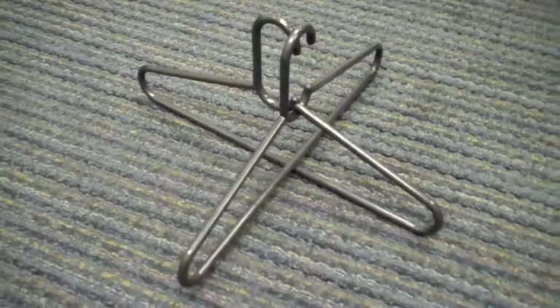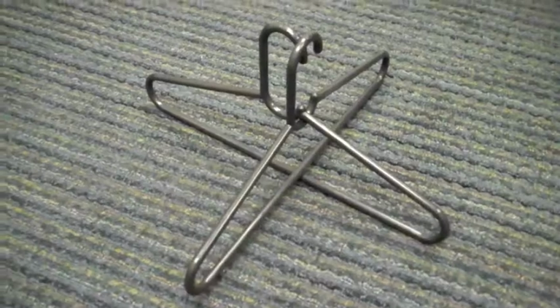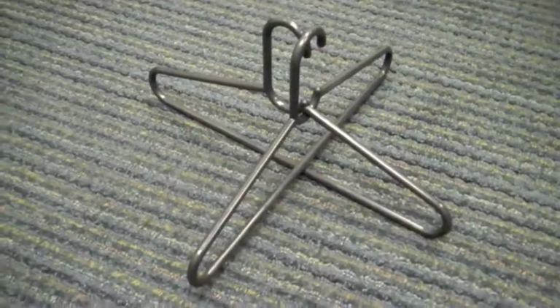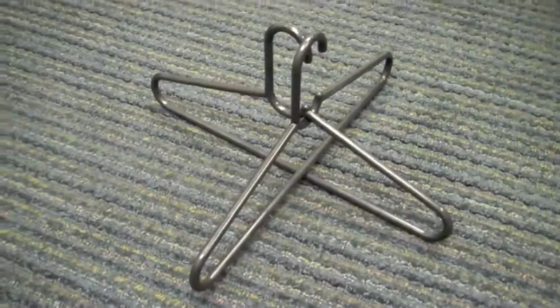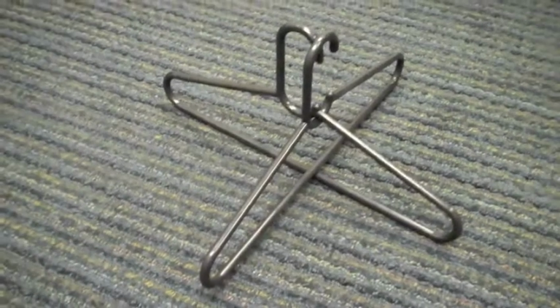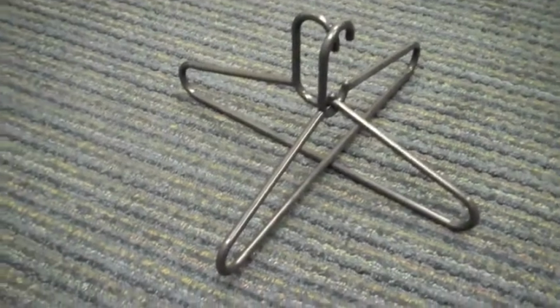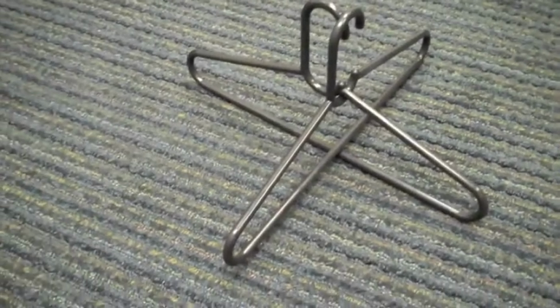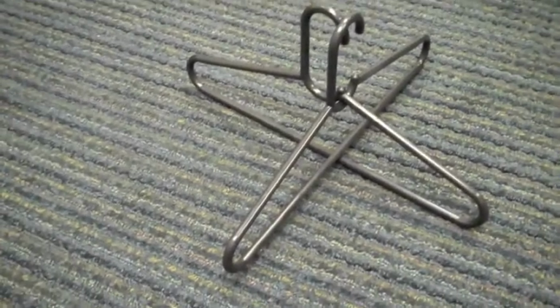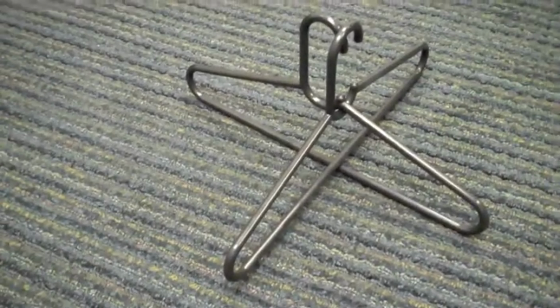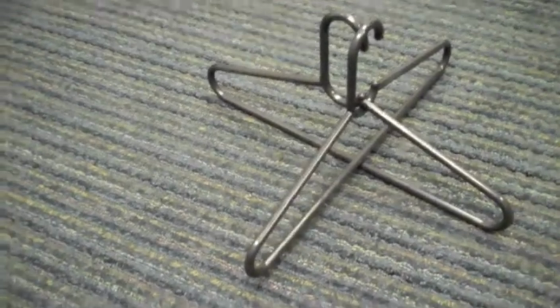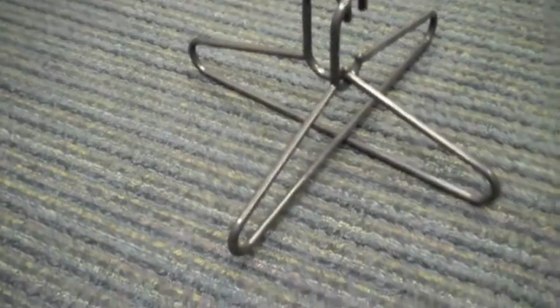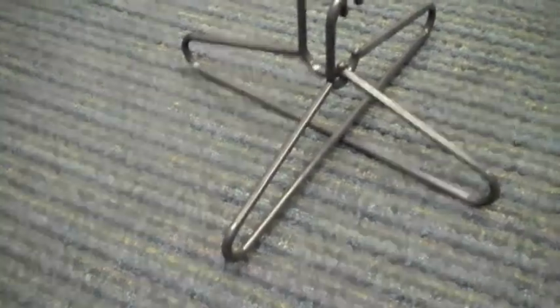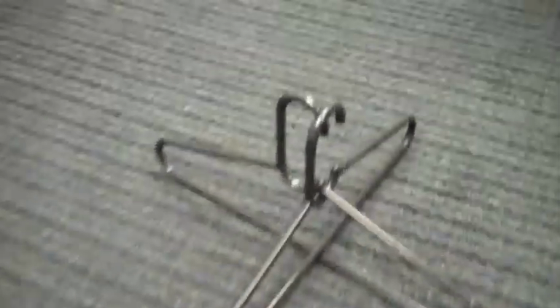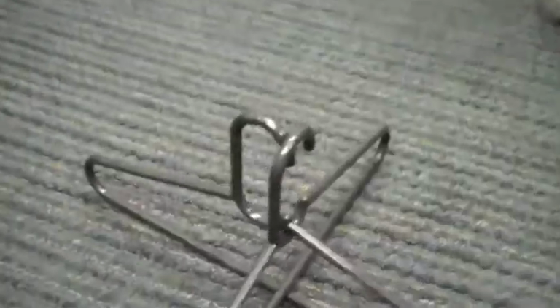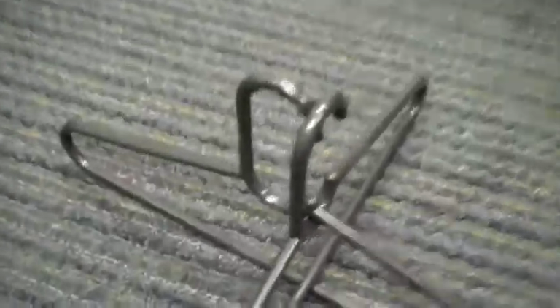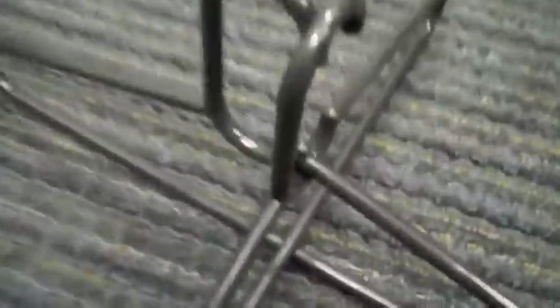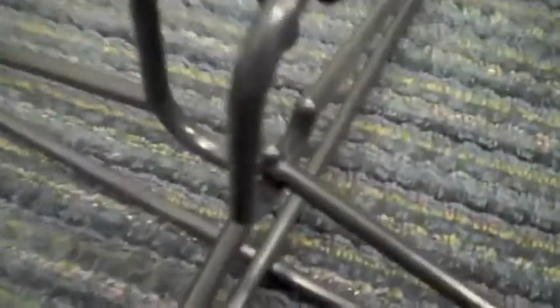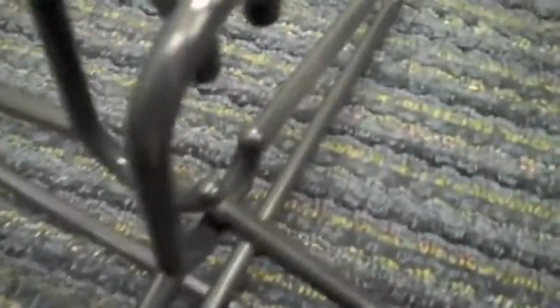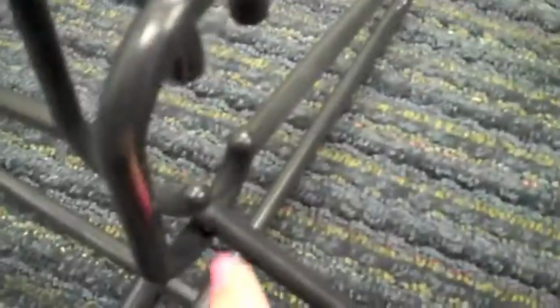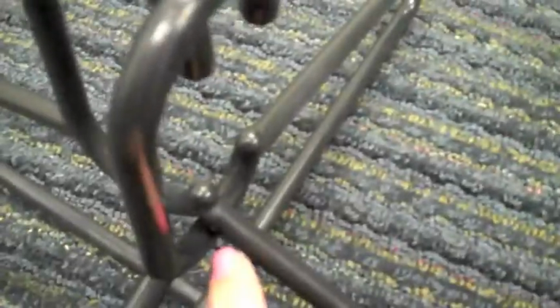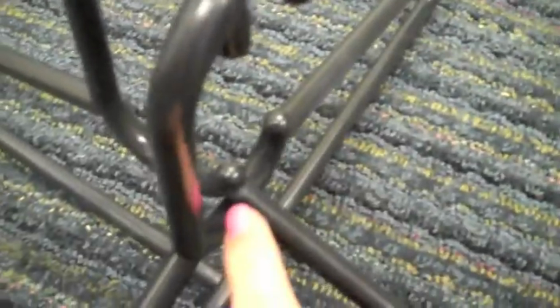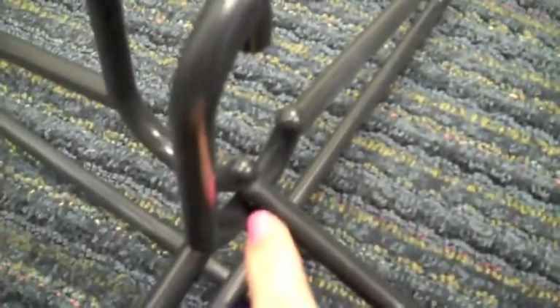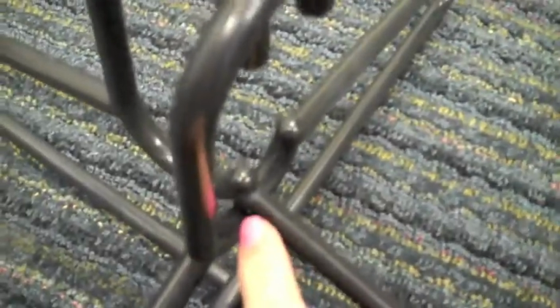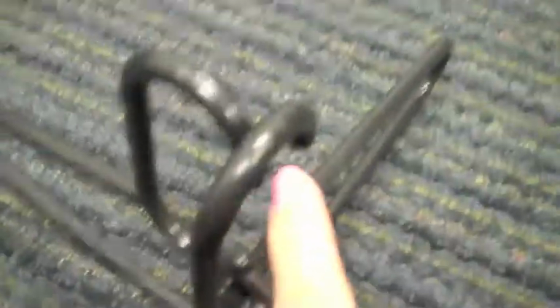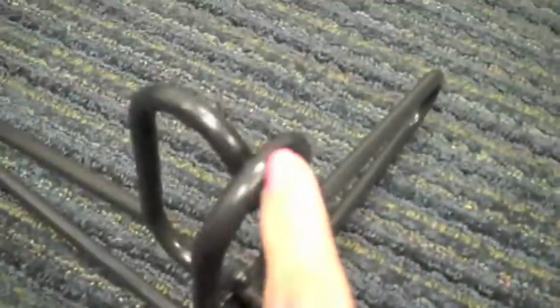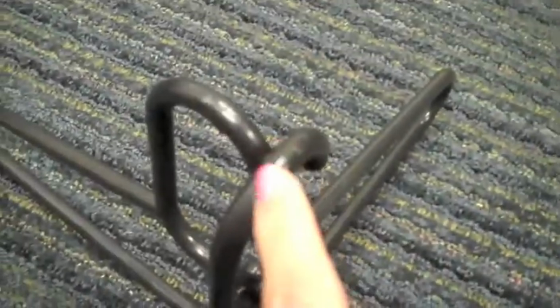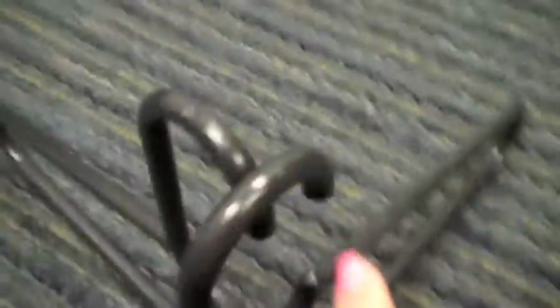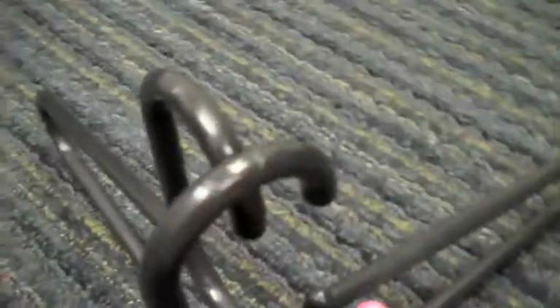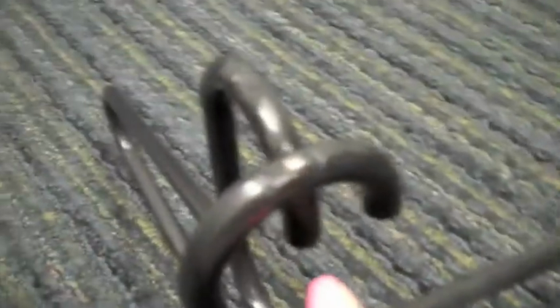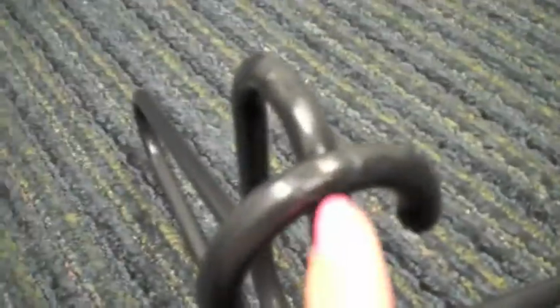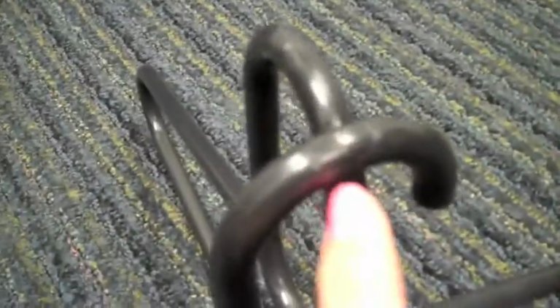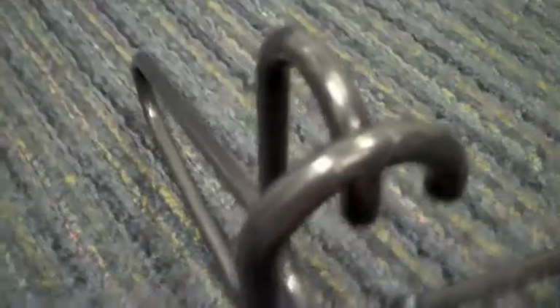First, take two hangers and intercross them. You're going to place hot glue where they cross — right here, and then one right here.